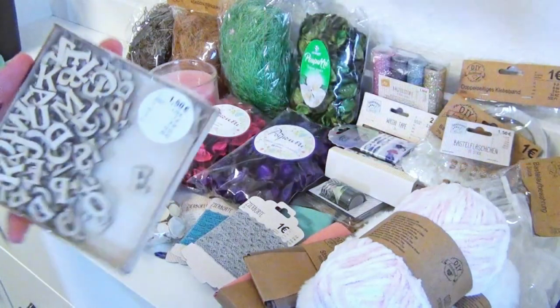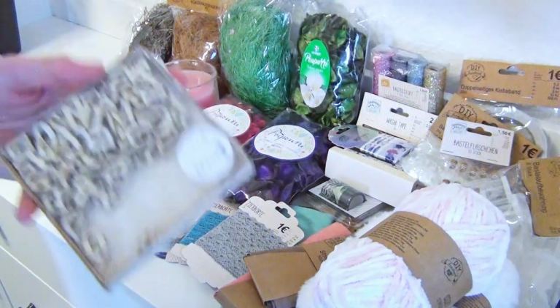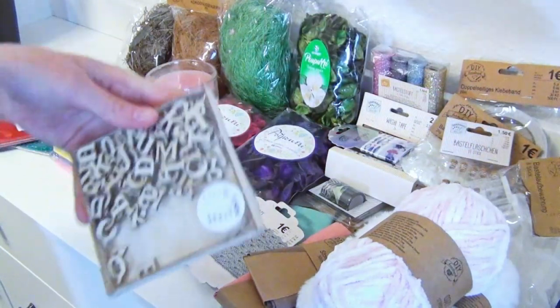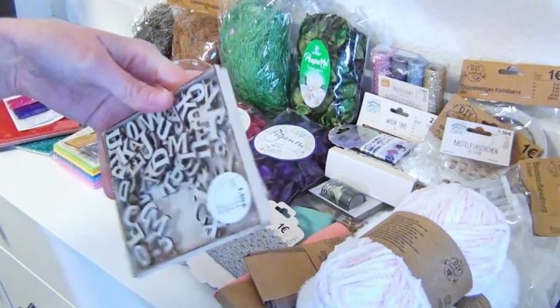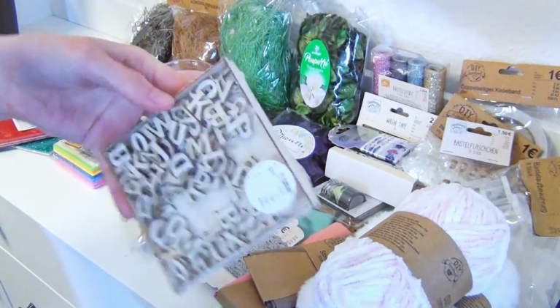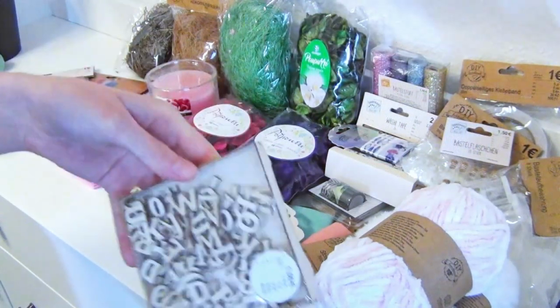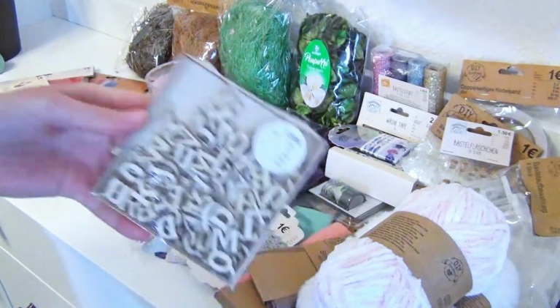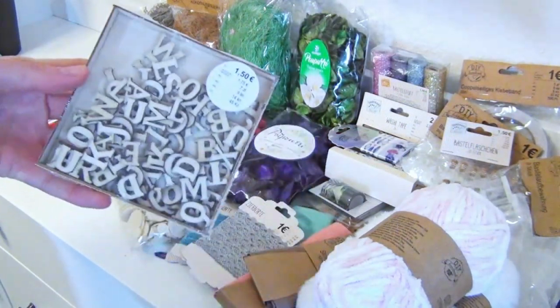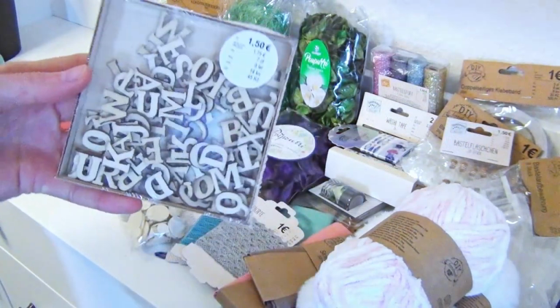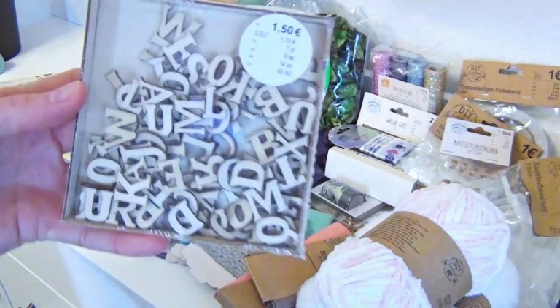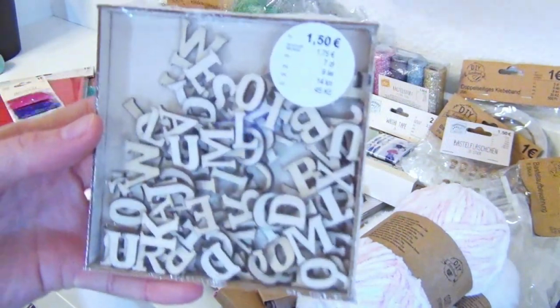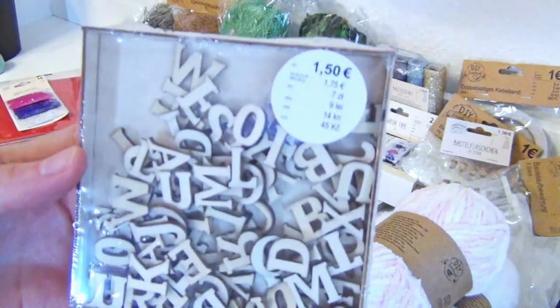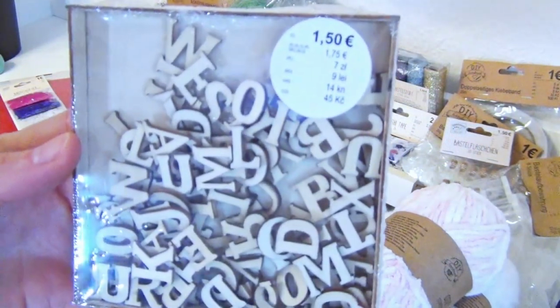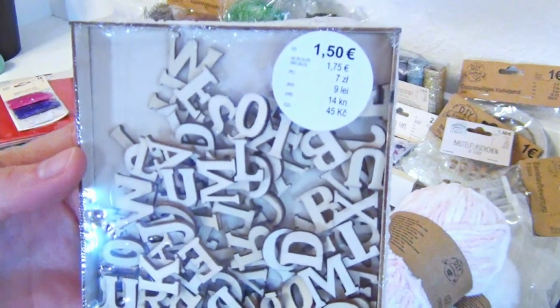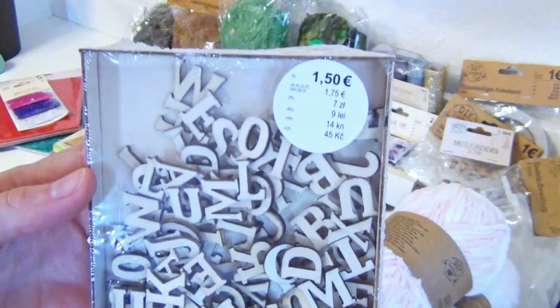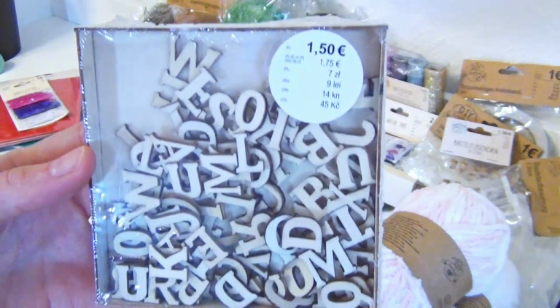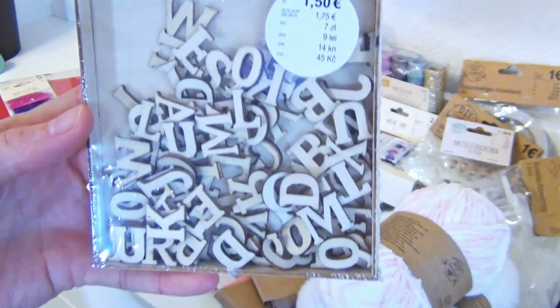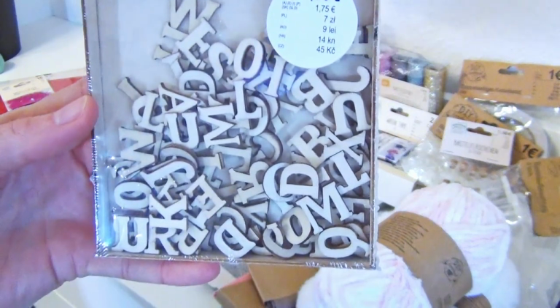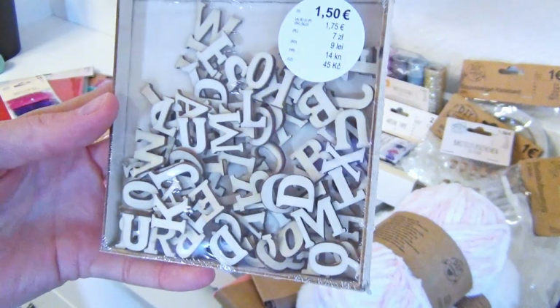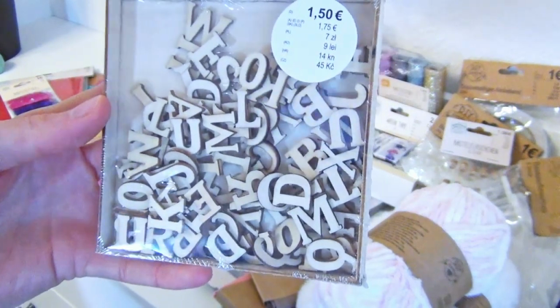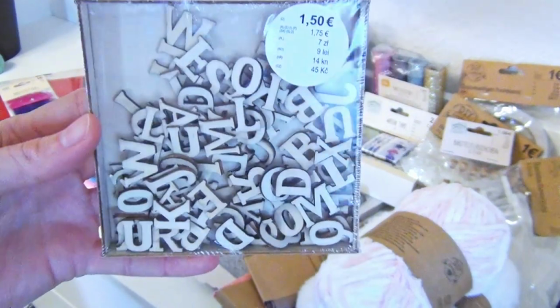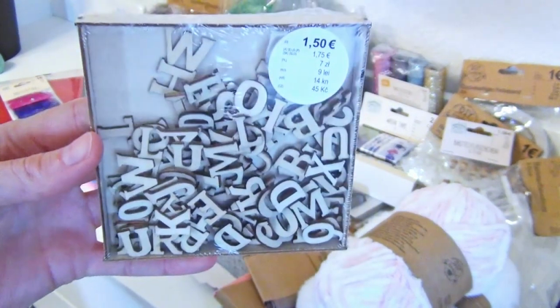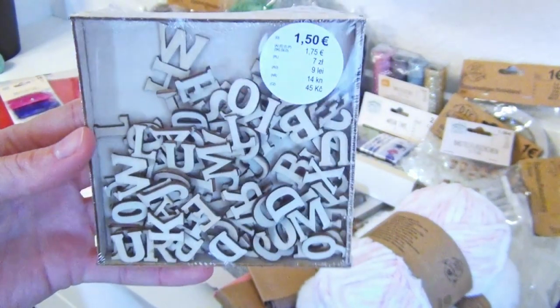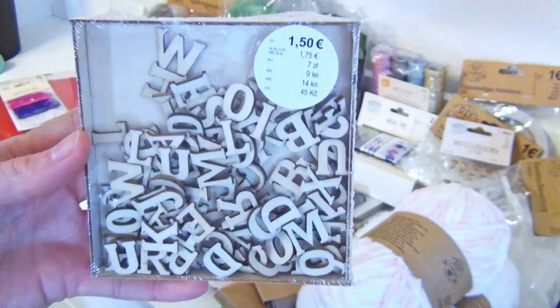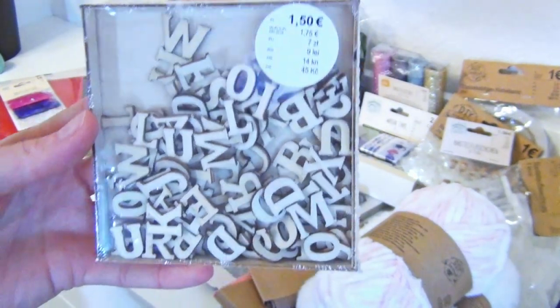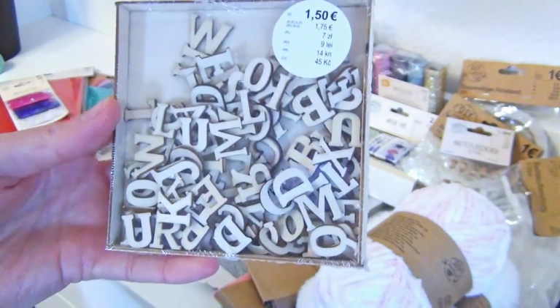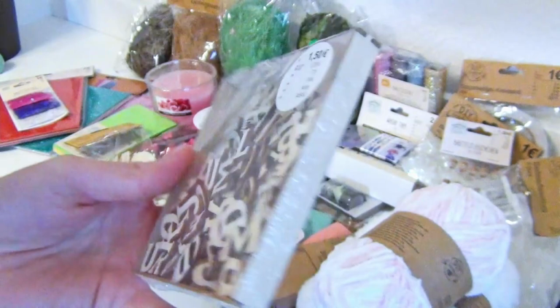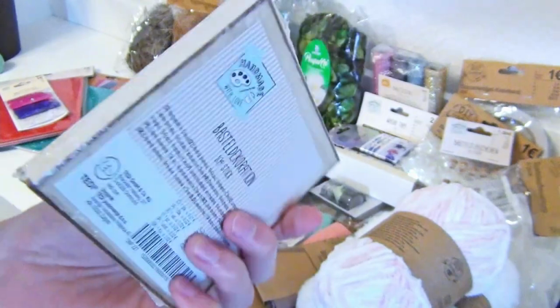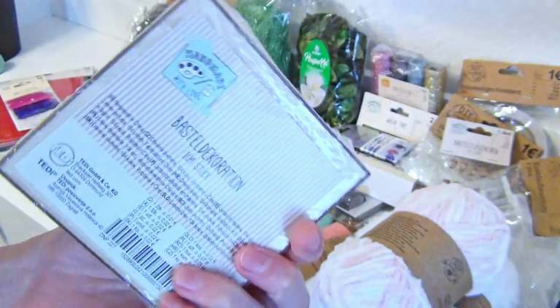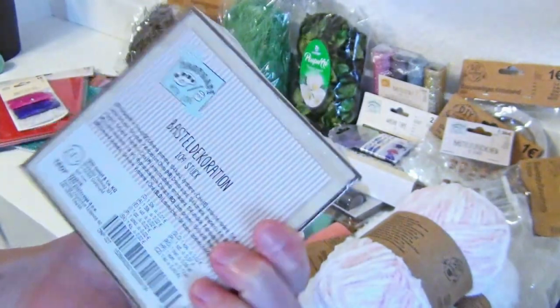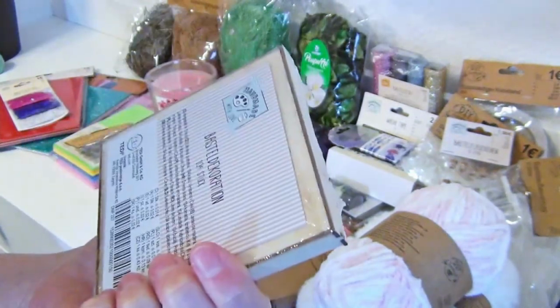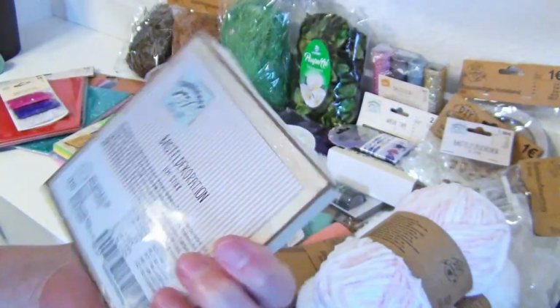I personally think that you can always use some wooden letters everywhere. I also like the tiny wooden box they come in — it is like a canvas or a picture frame that I can use for a craft as well.